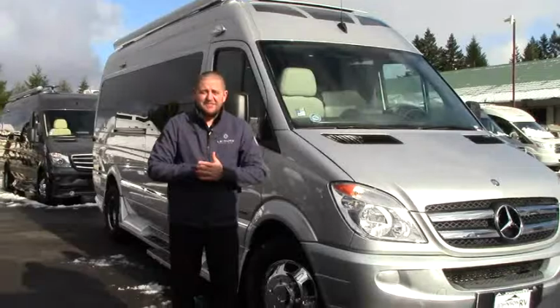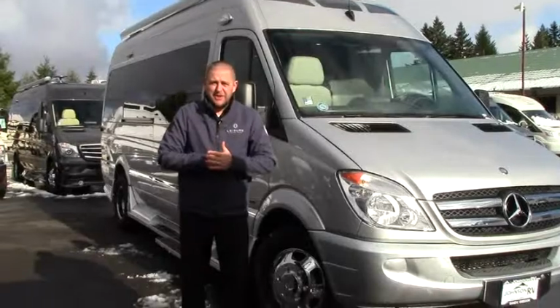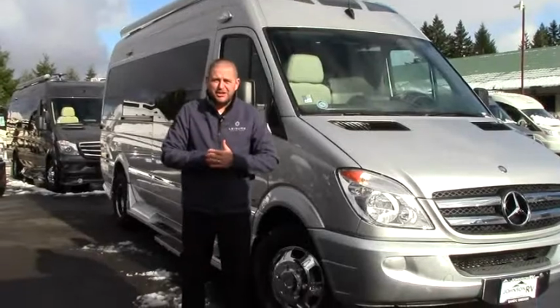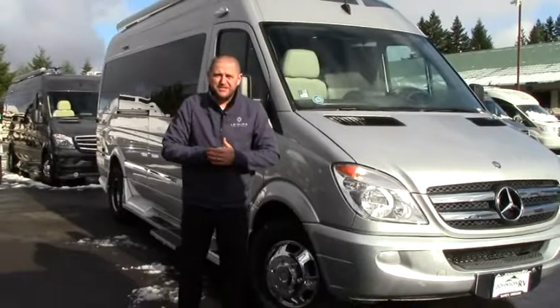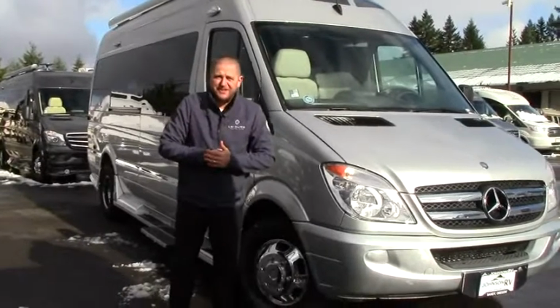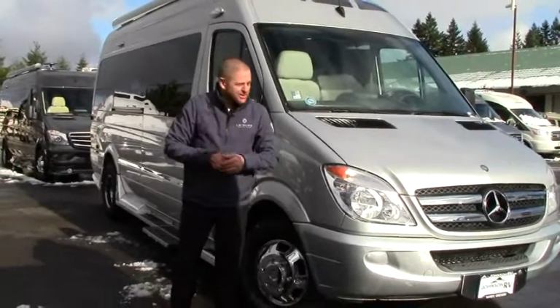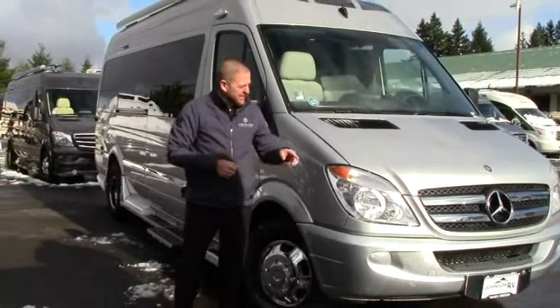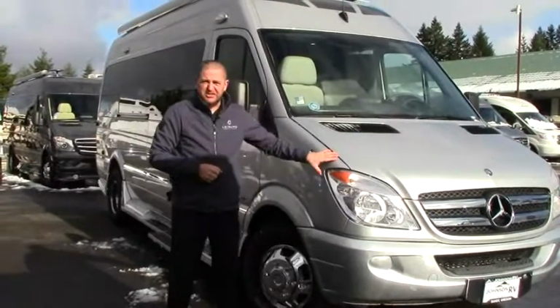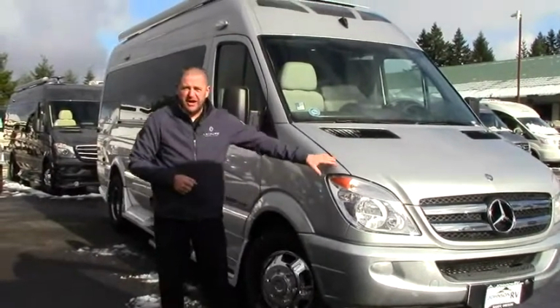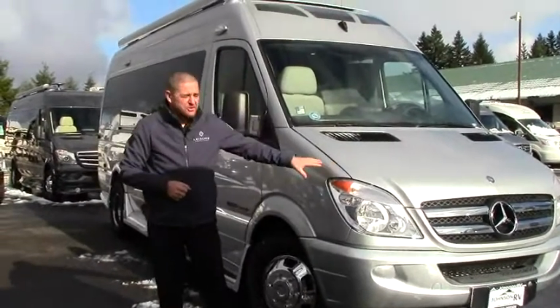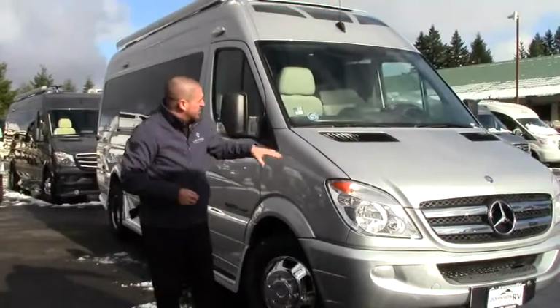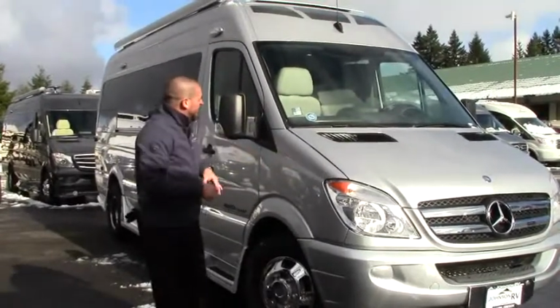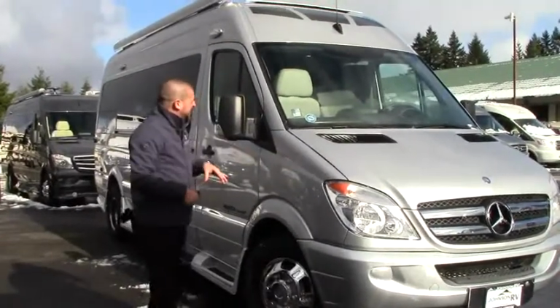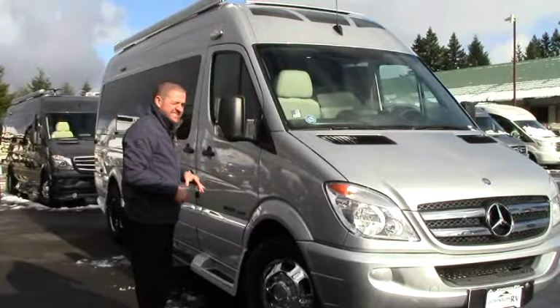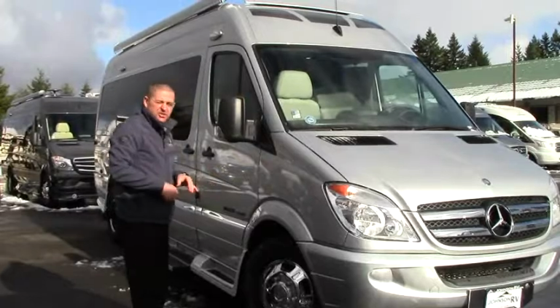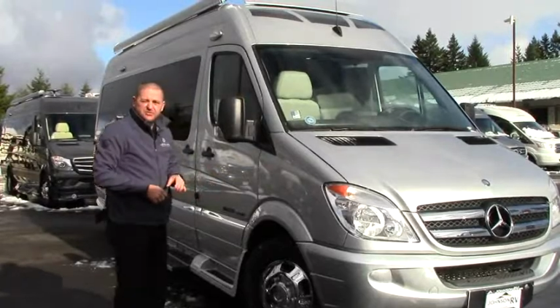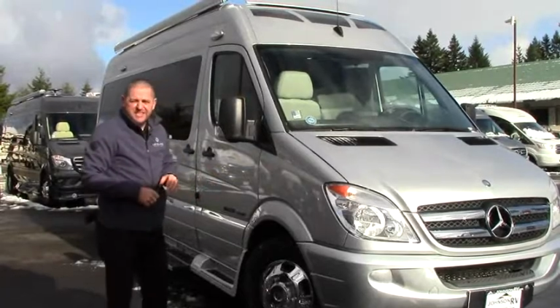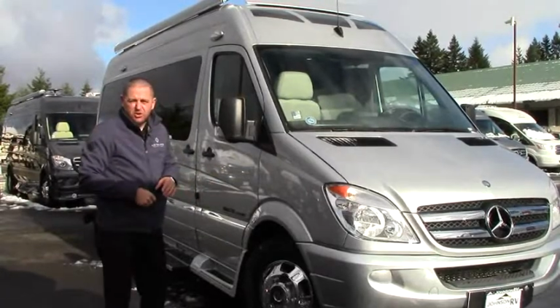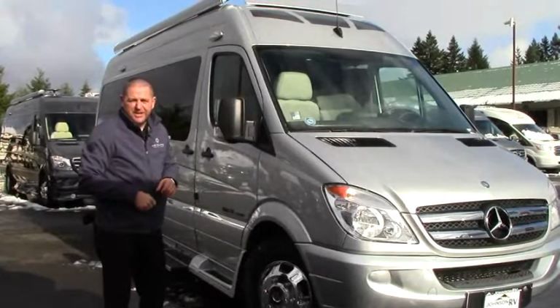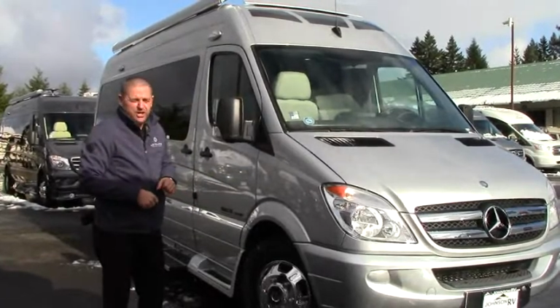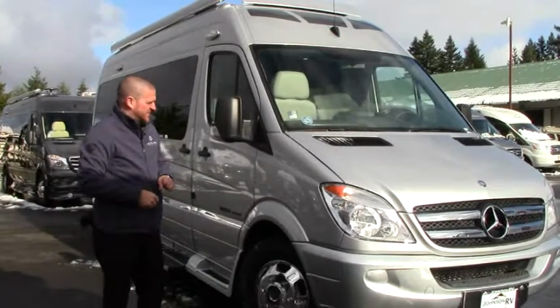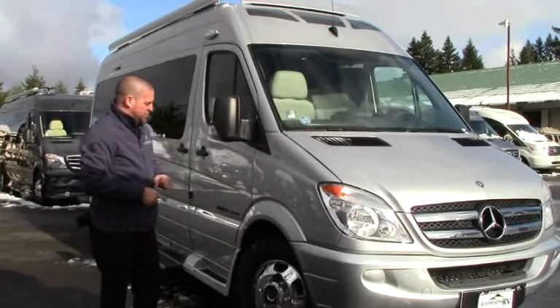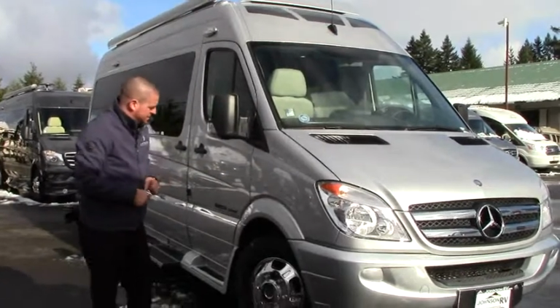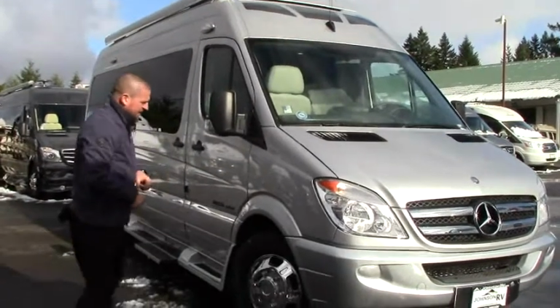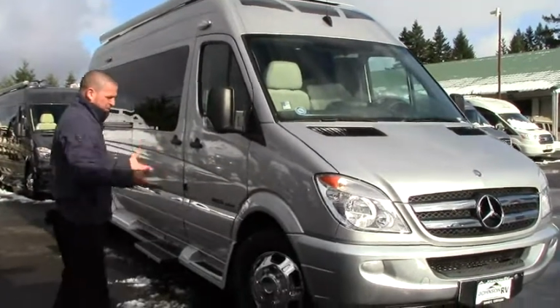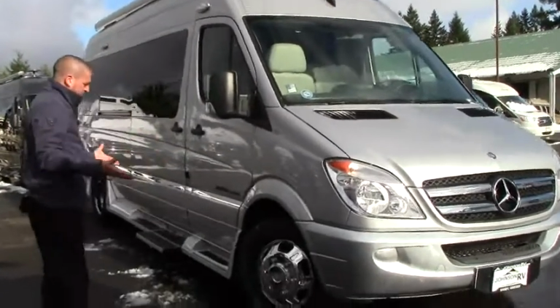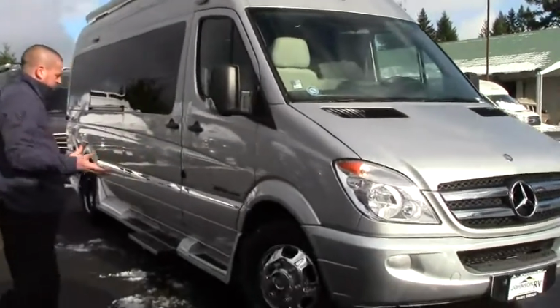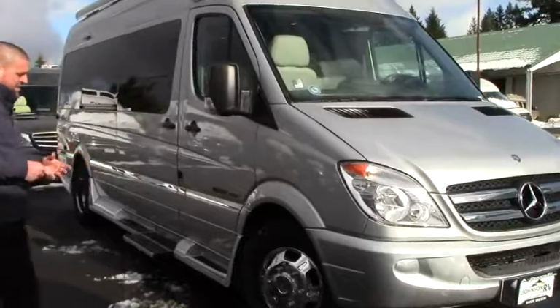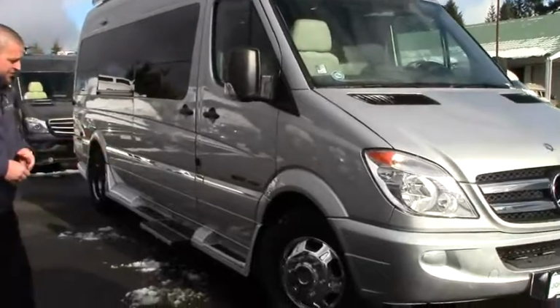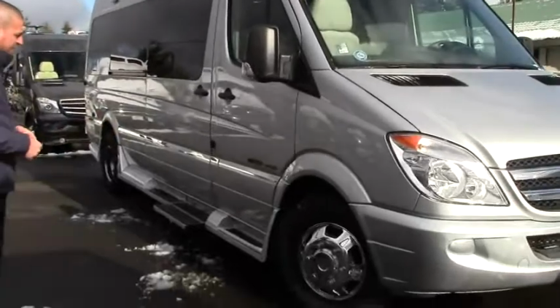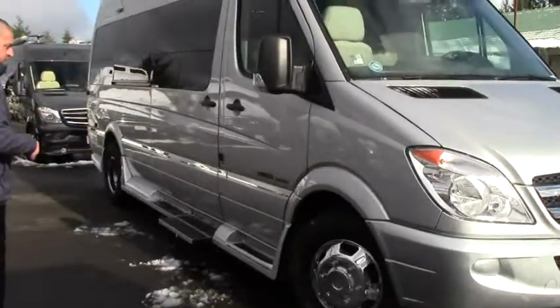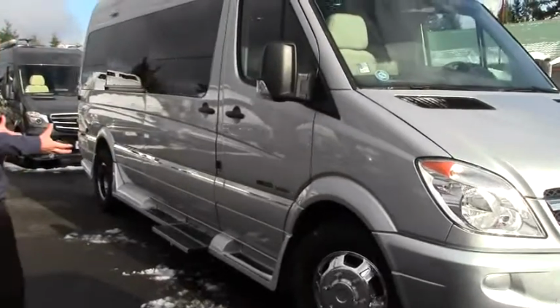Hi folks, Brian Meskel here at Johnson RV. Great day to show you this new arrival on our lot. It is a 2014 Roadtrek RS Adventurous. This is built on the Mercedes chassis, the 3500 chassis.